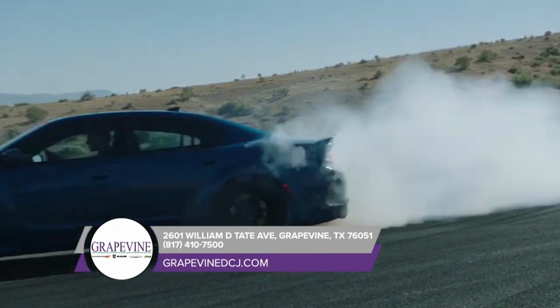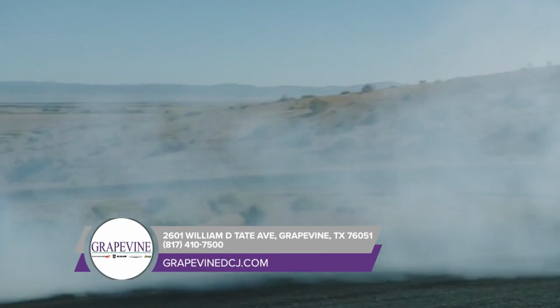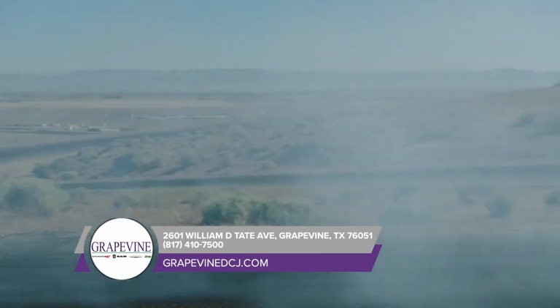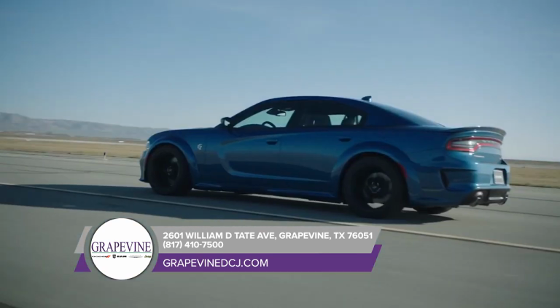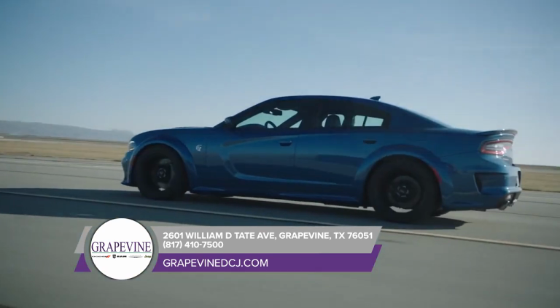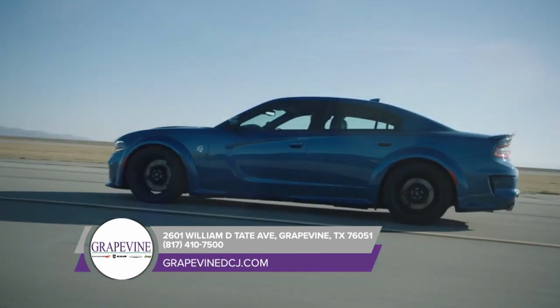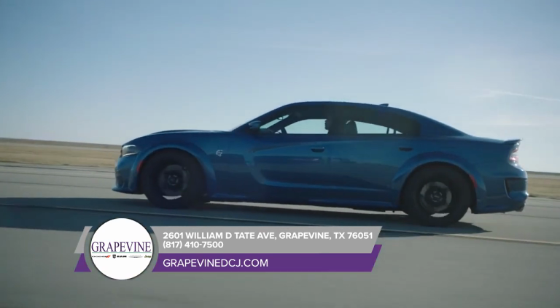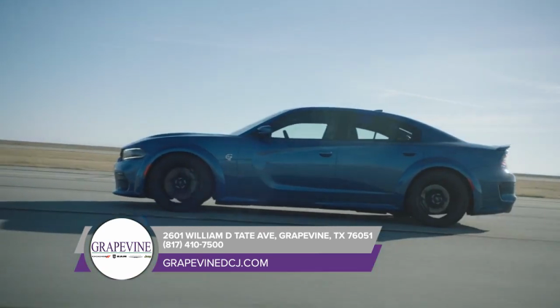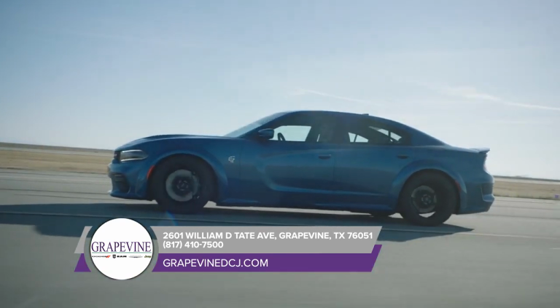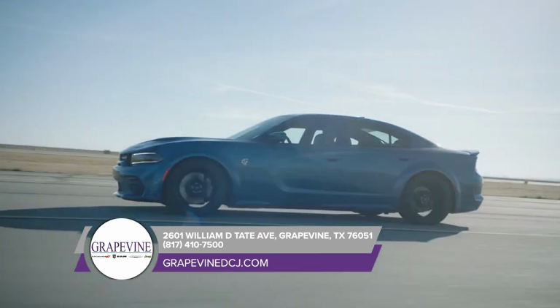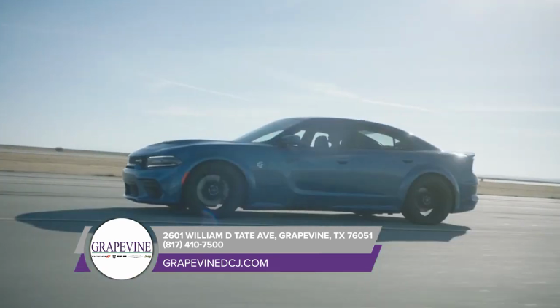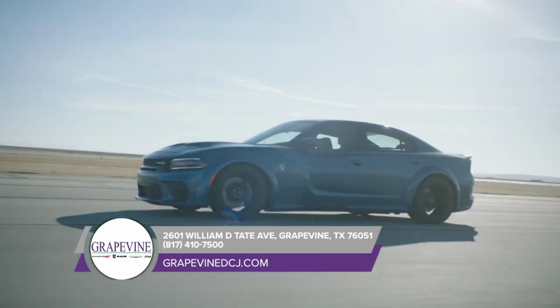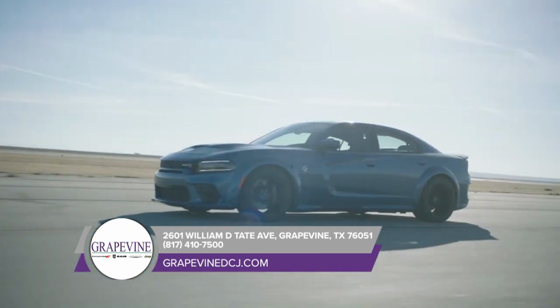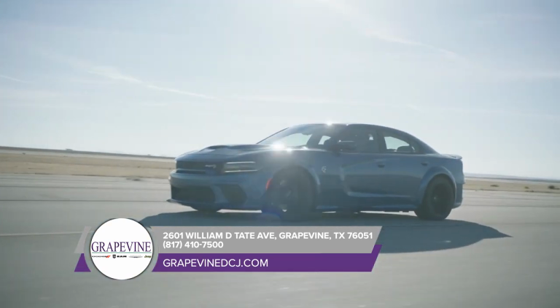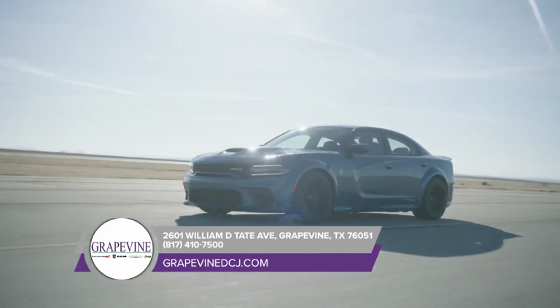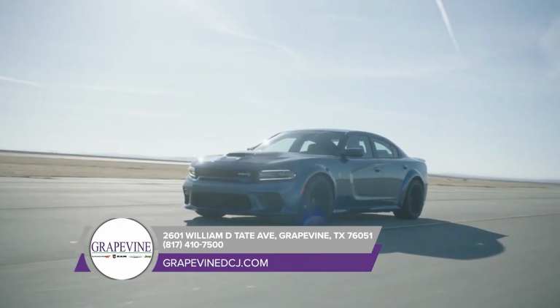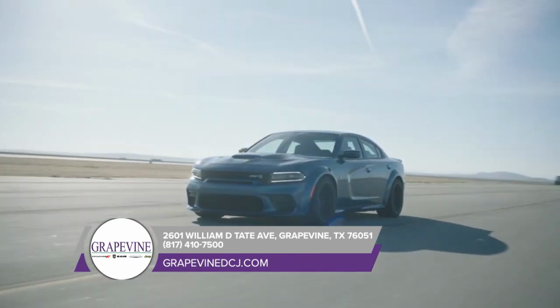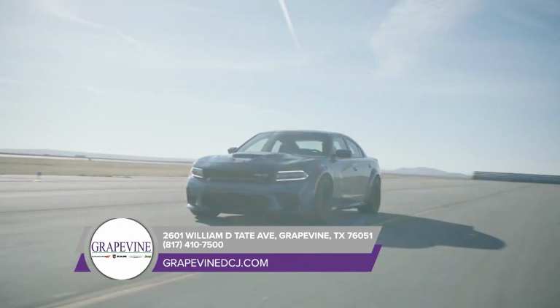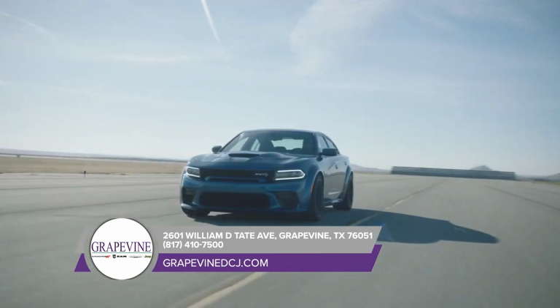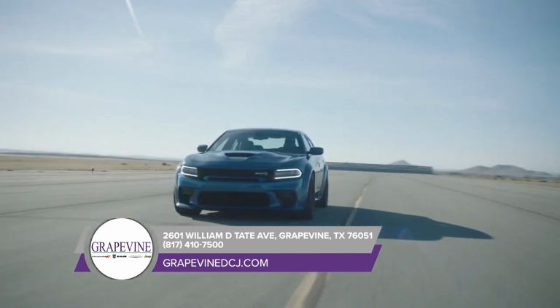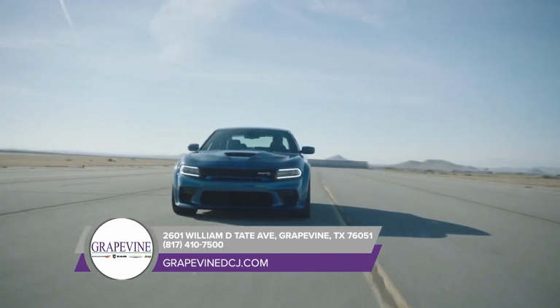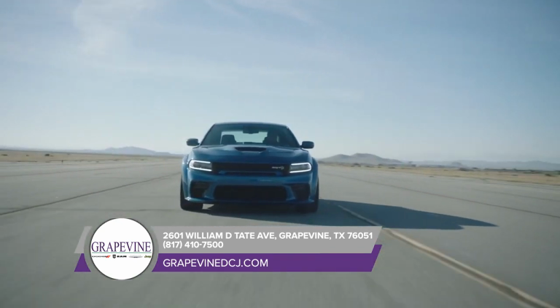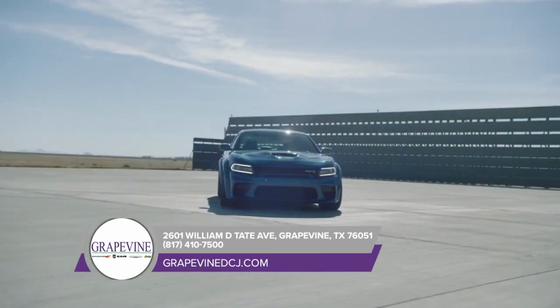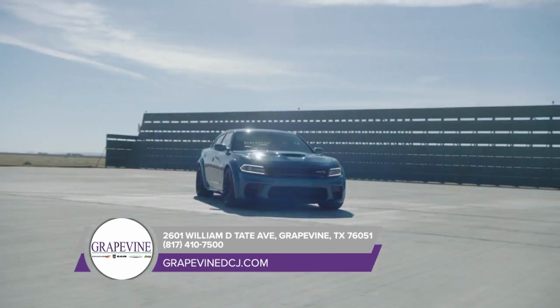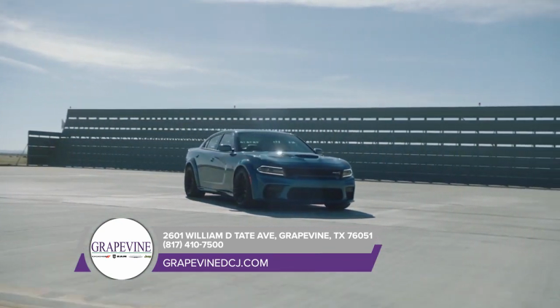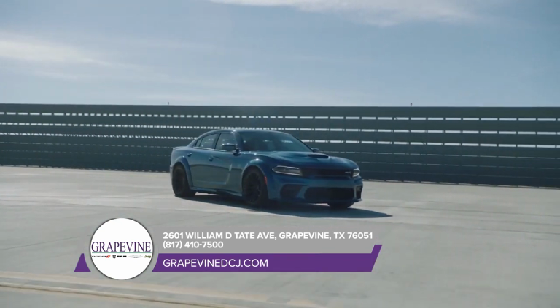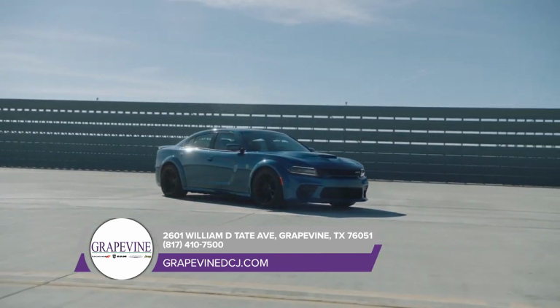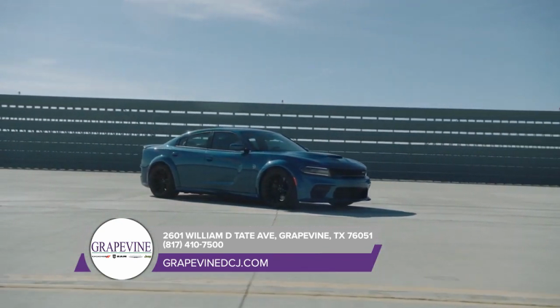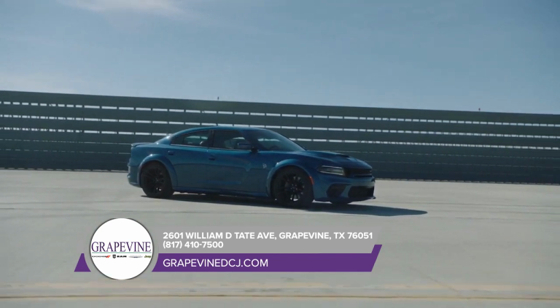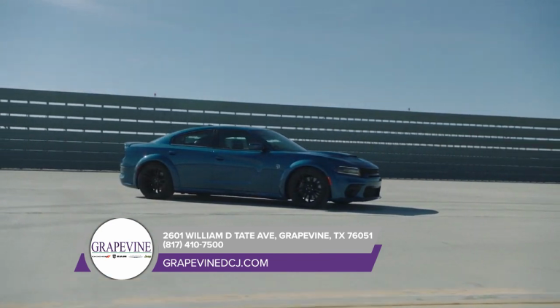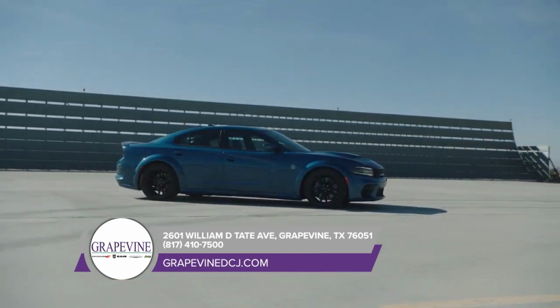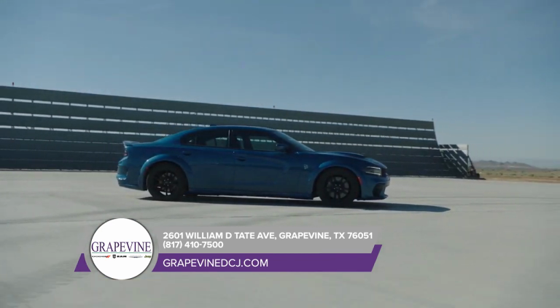The engine isn't the only thing we've made powerful. The Dodge Charger is loaded with cutting-edge technology that helps keep things smooth and connected. Stop by today and get behind the wheel of the Dodge Charger.